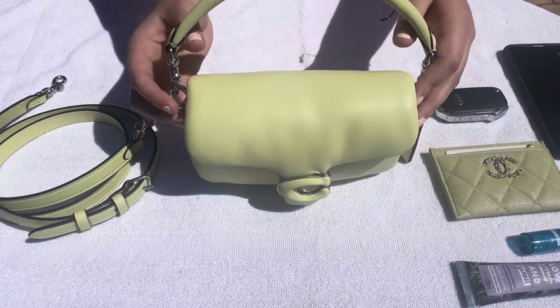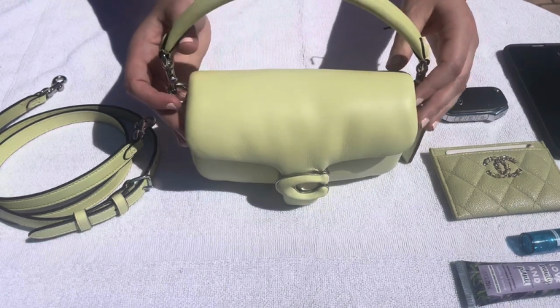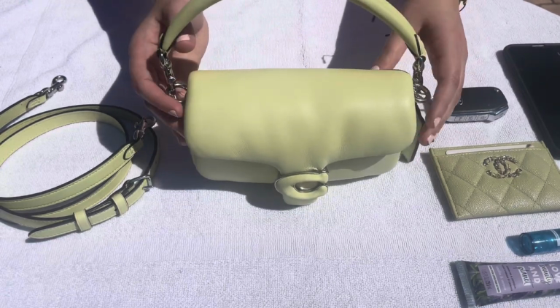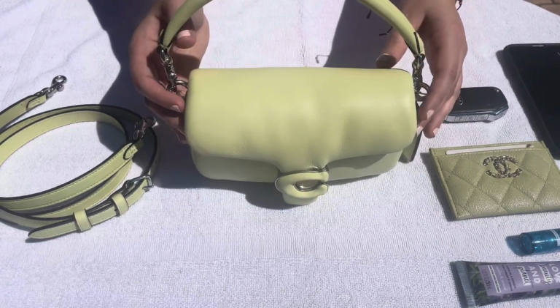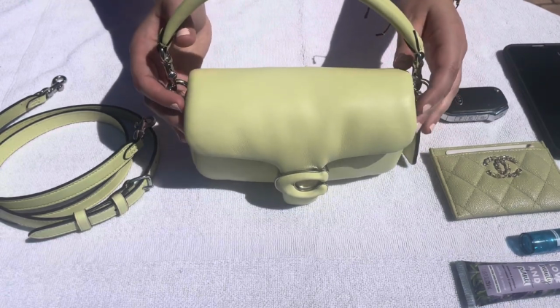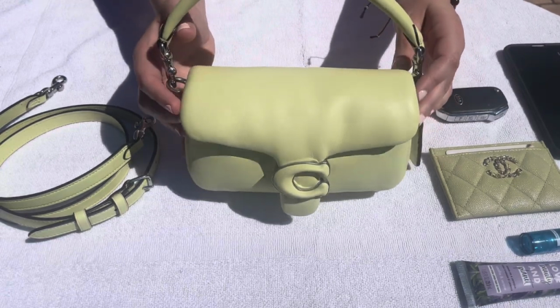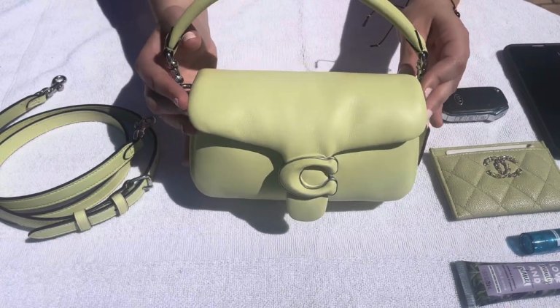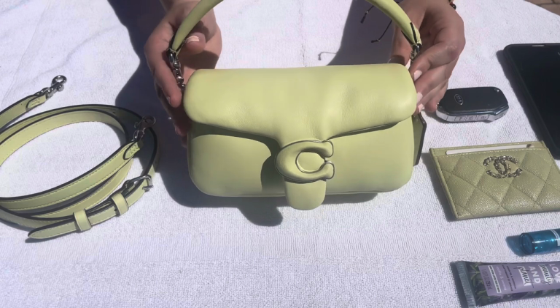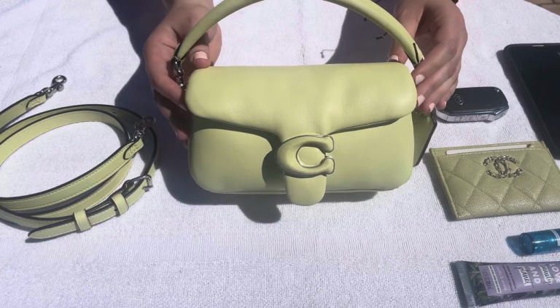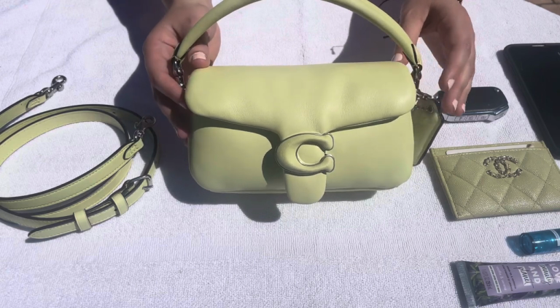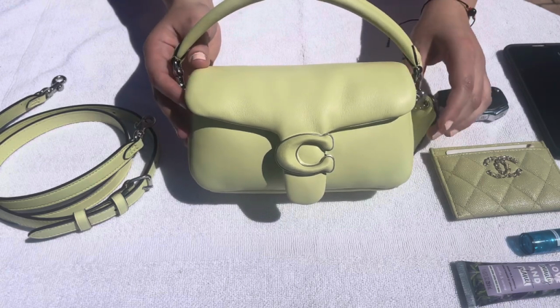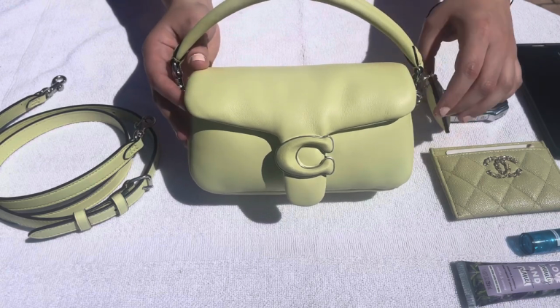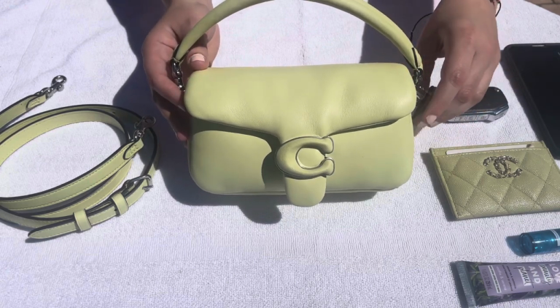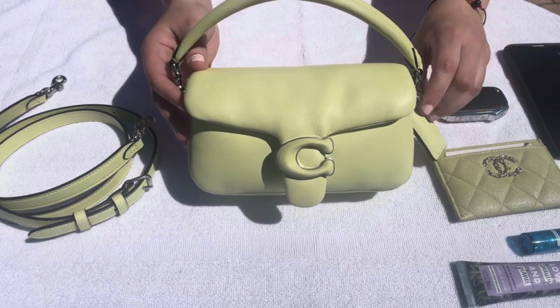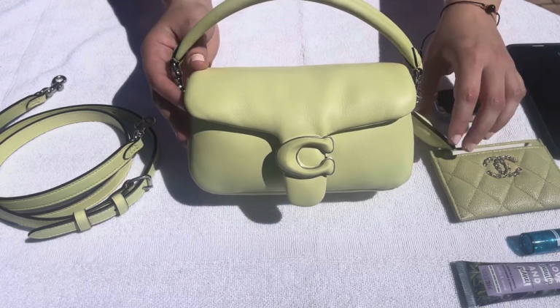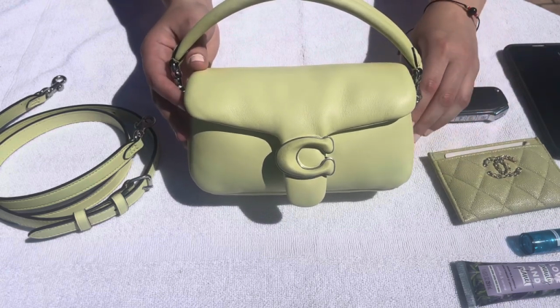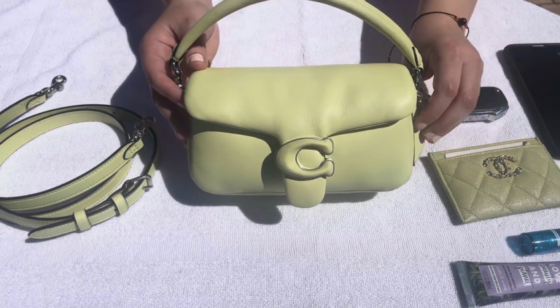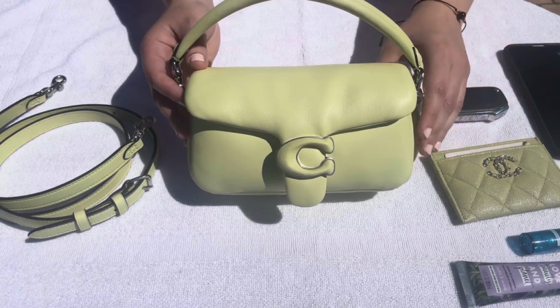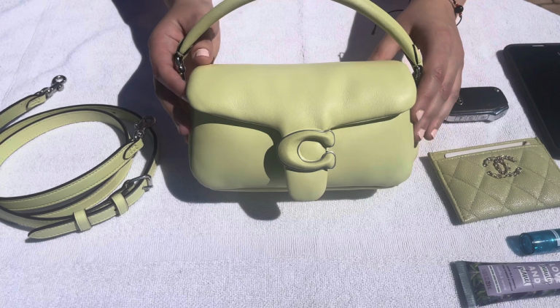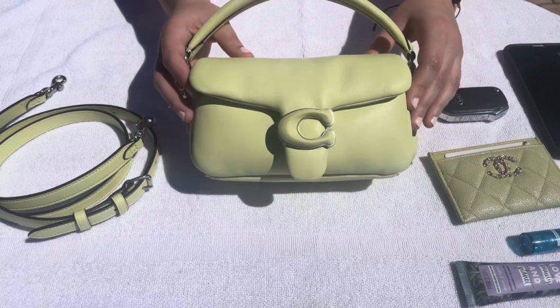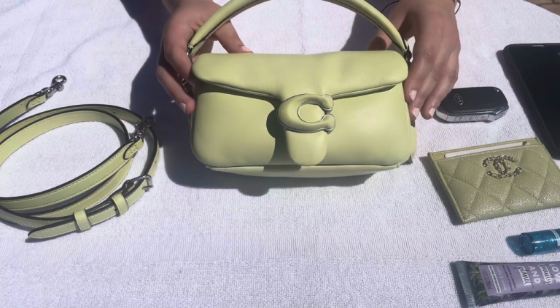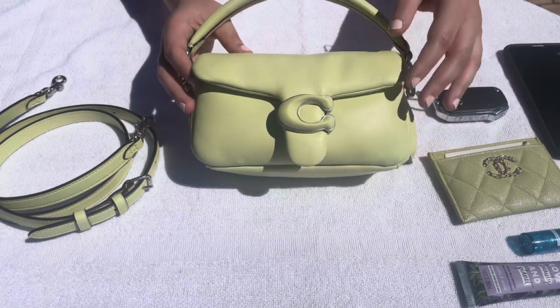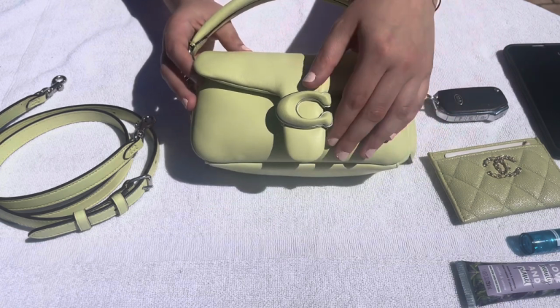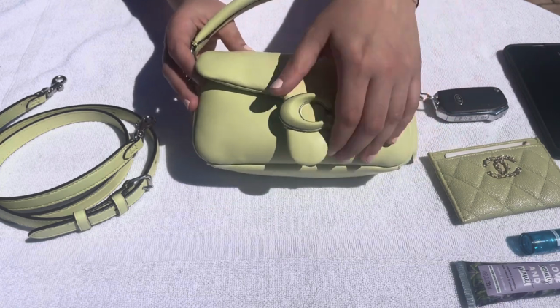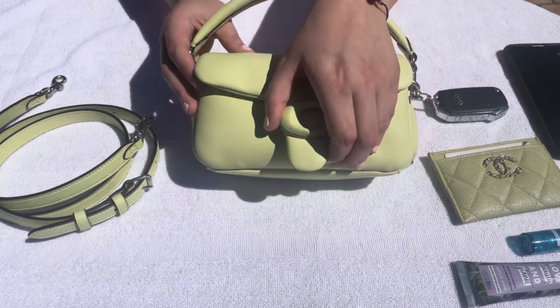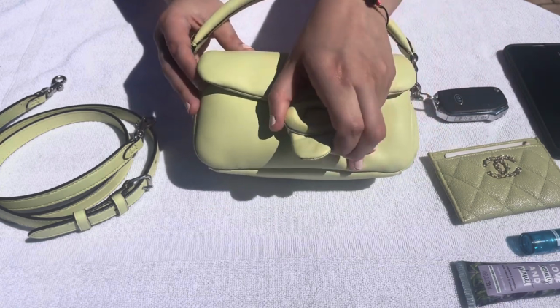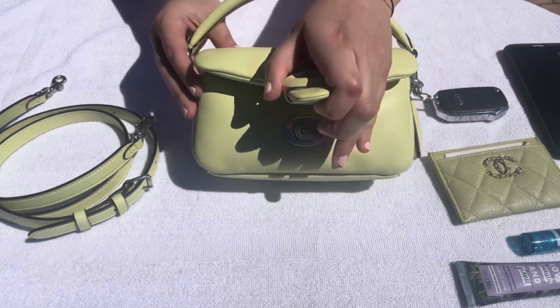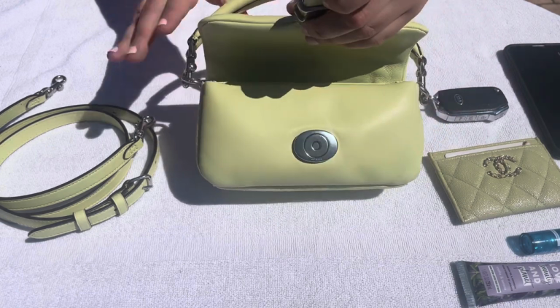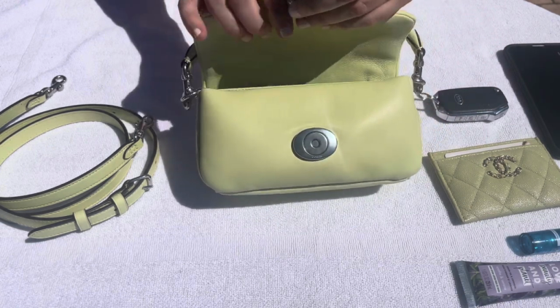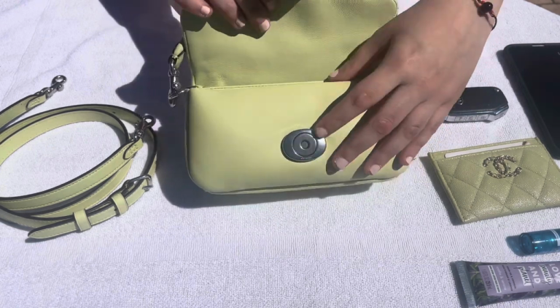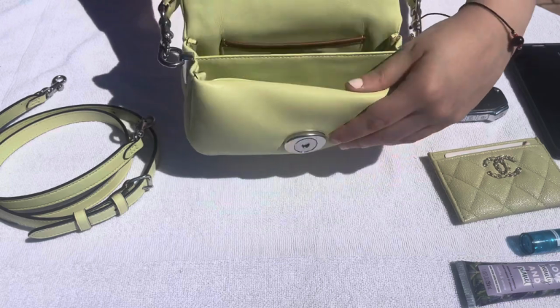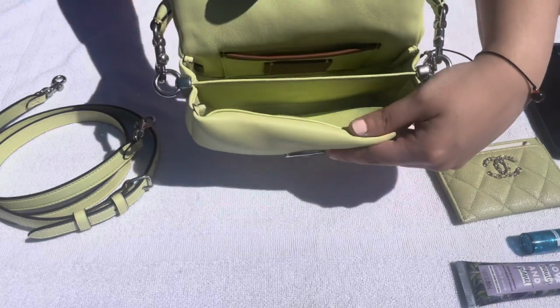It's also going to come in a dark pink rouge color and also in the color chalk, and both of those have brass hardware.